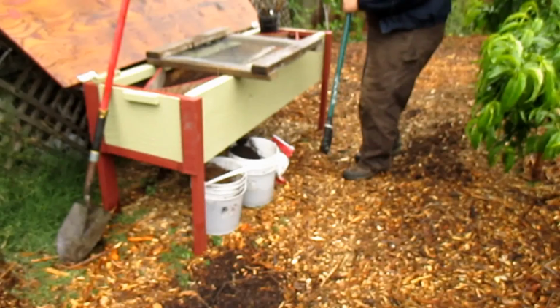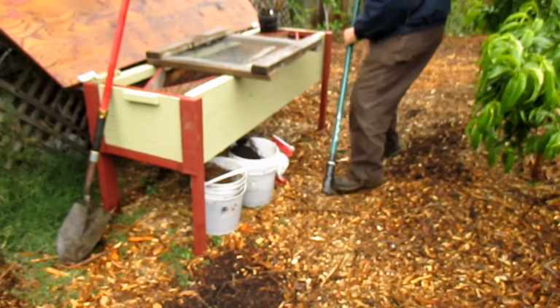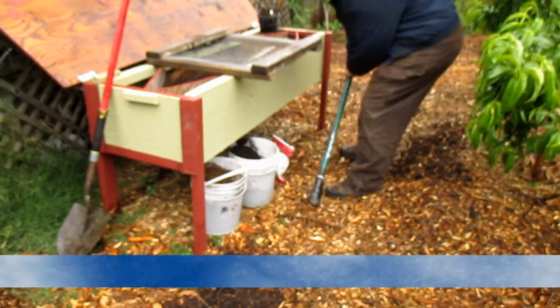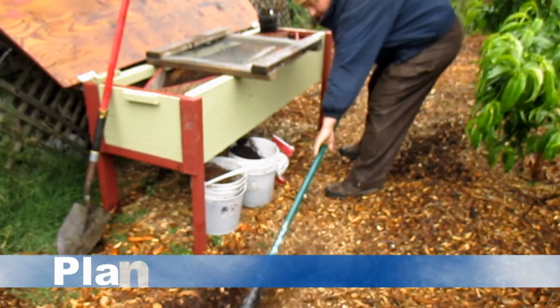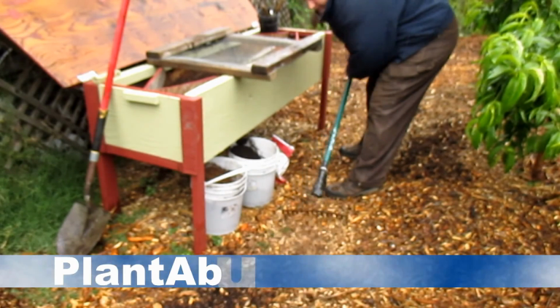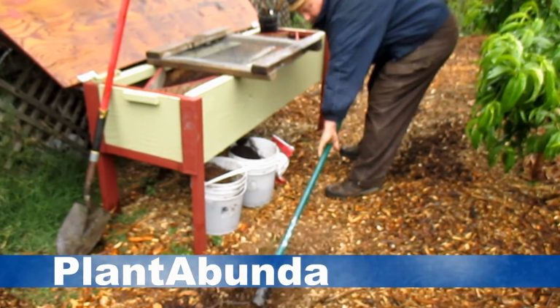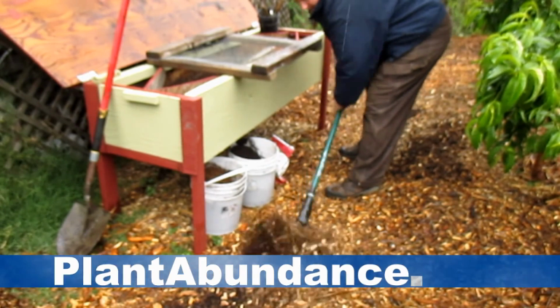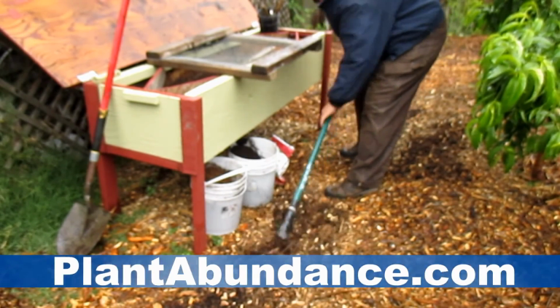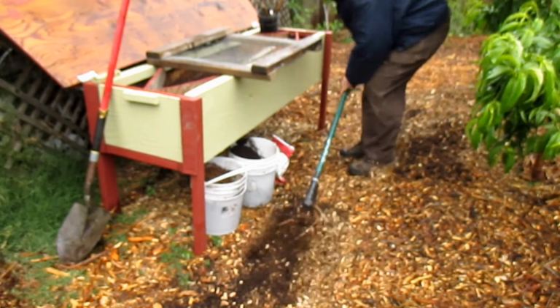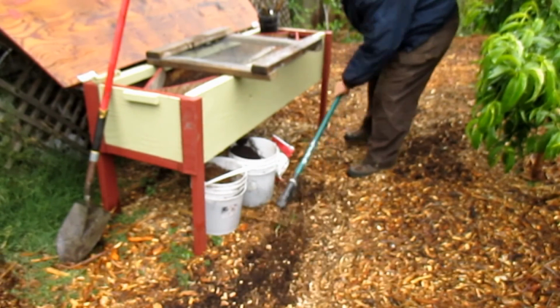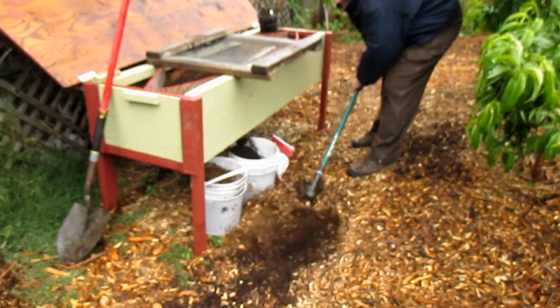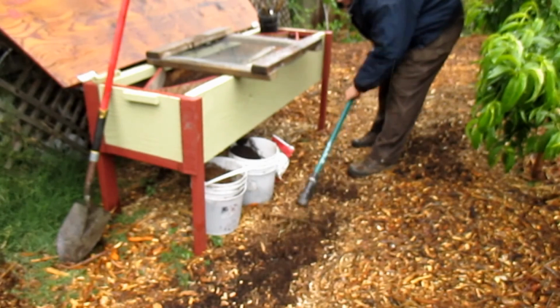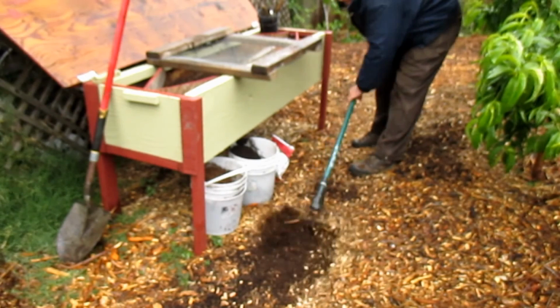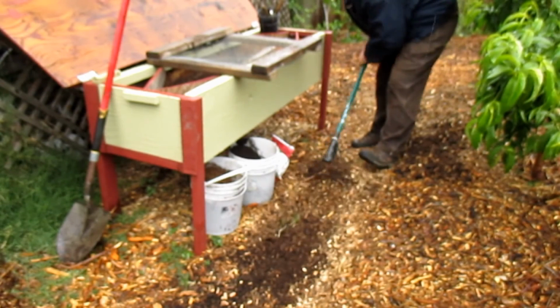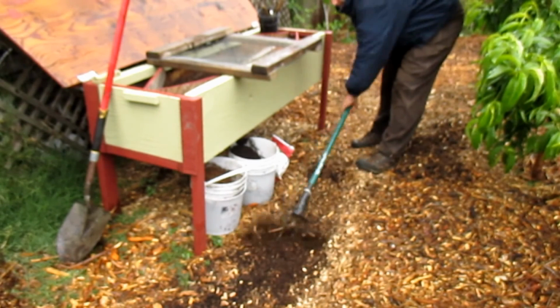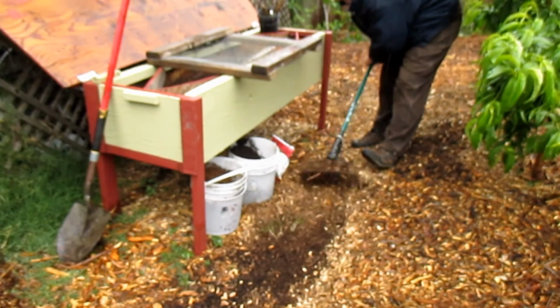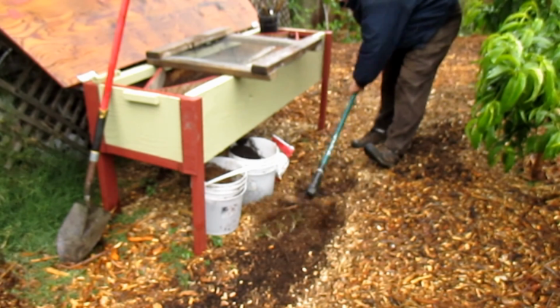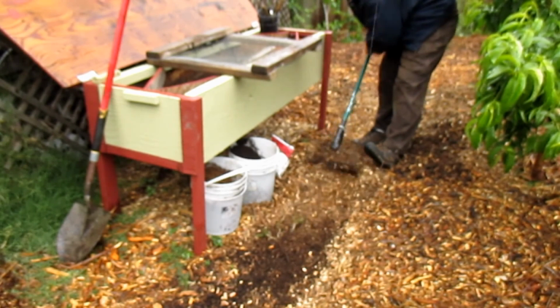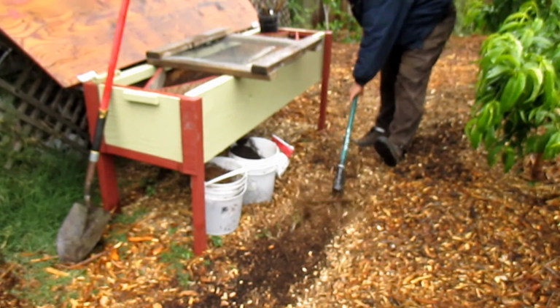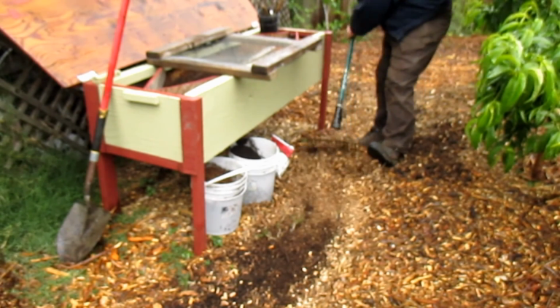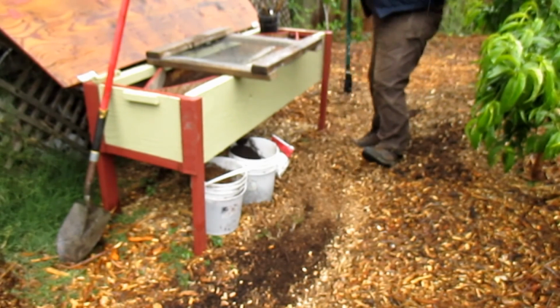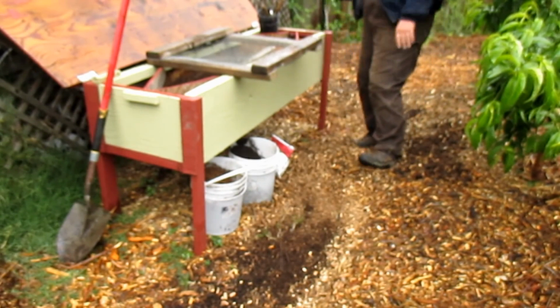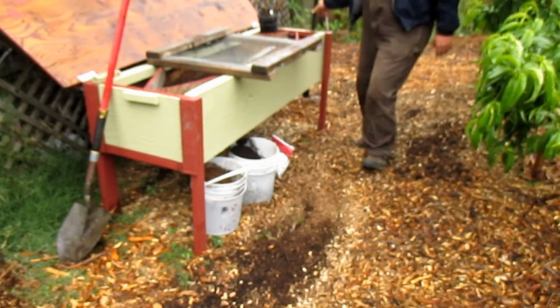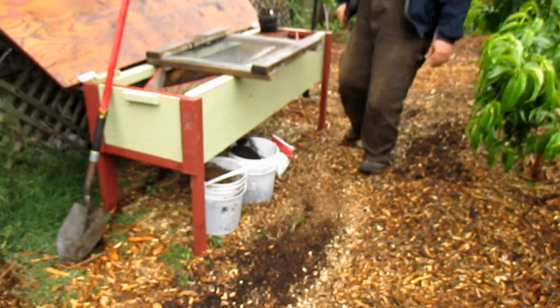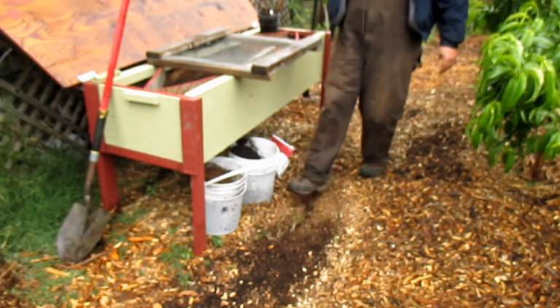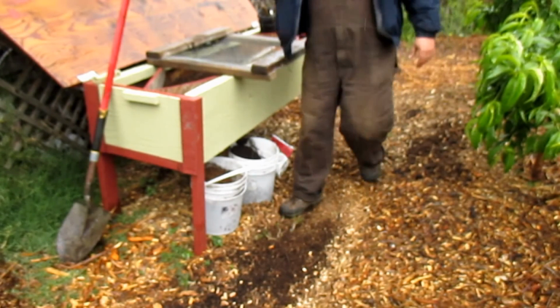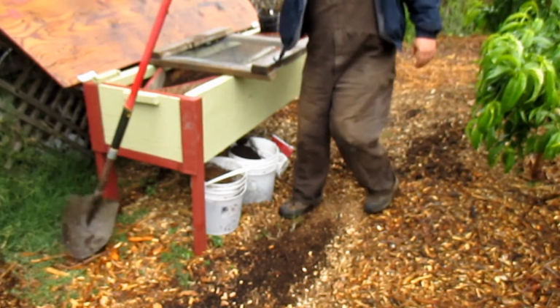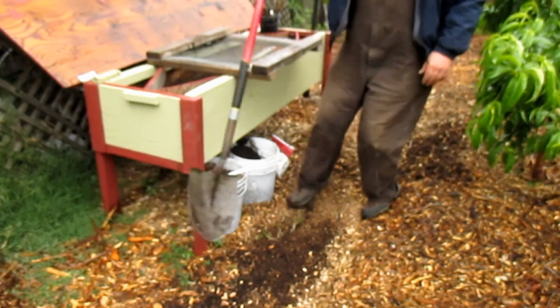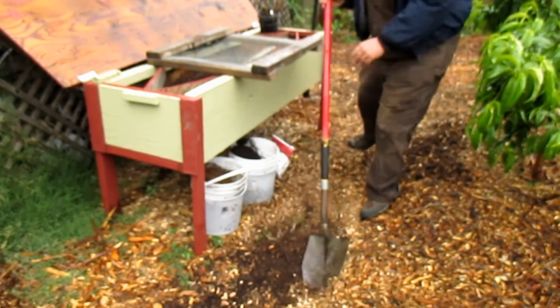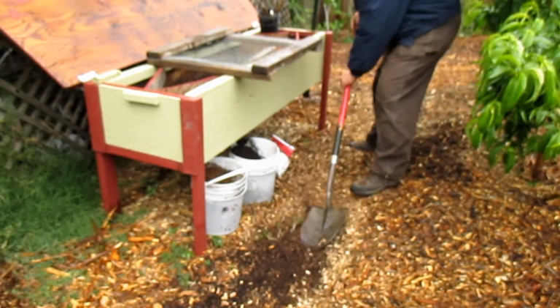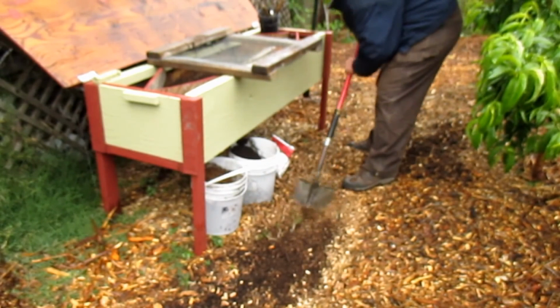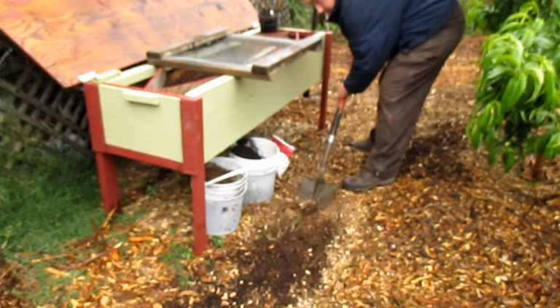Hey there everybody, how's it going? It's Dan here with plantabundance.com. Today I want to share with you a quick tip. This is something that I've been doing over the last few years and it's been working really well — a great way to create copious amounts of soil, utilizing the pathways in between your food crops.